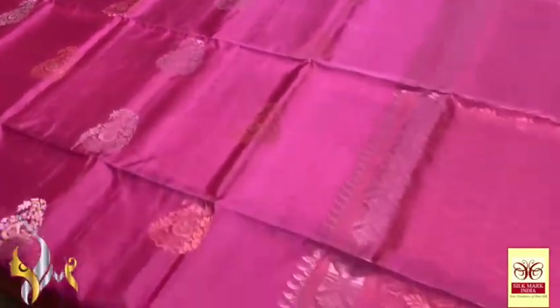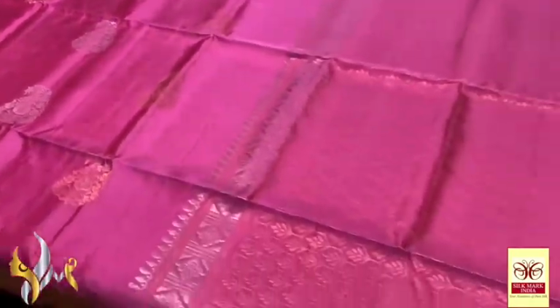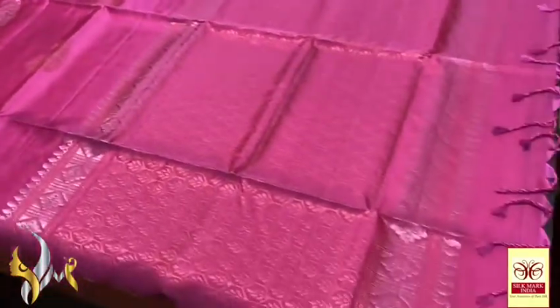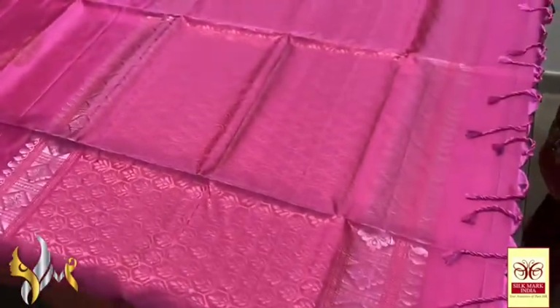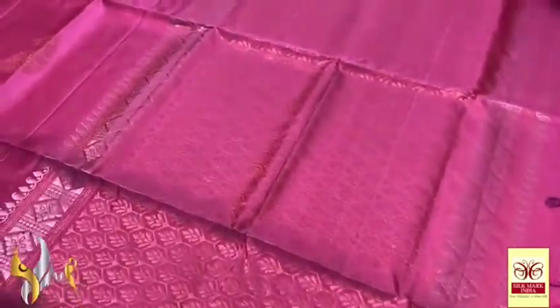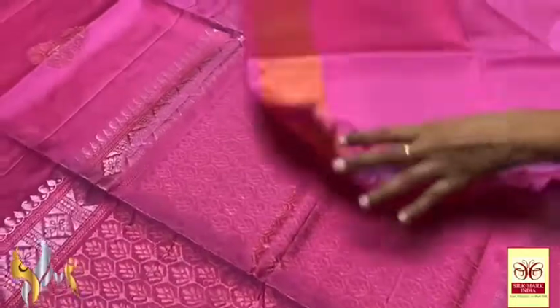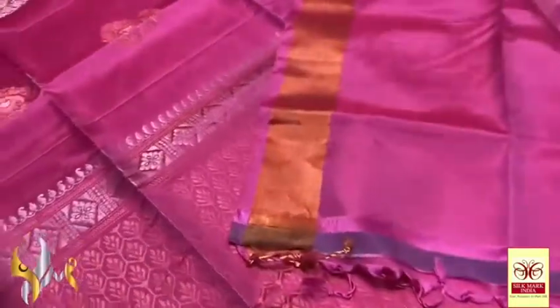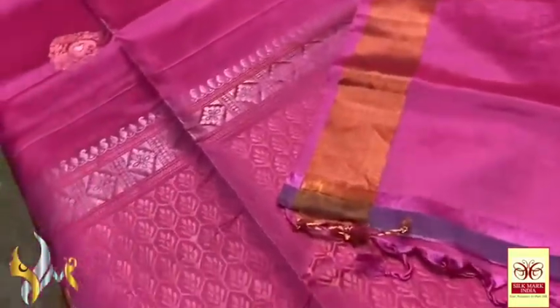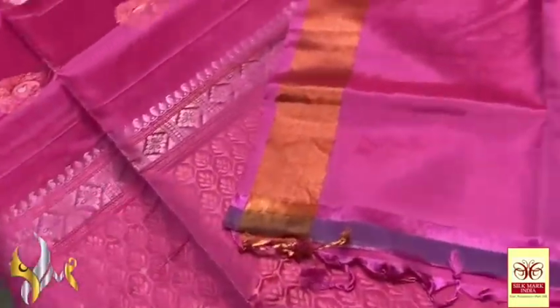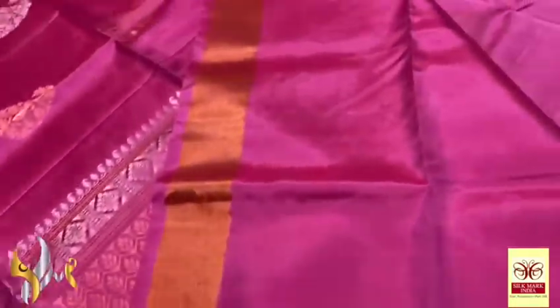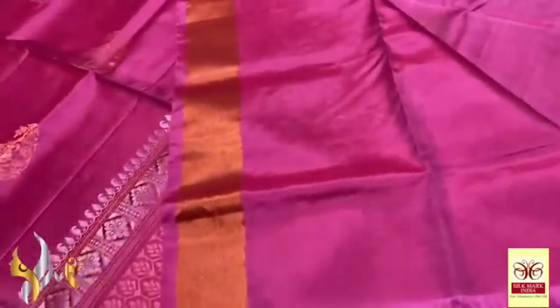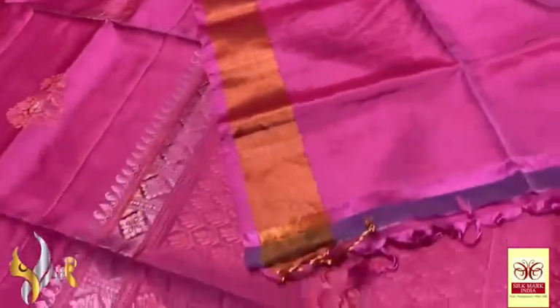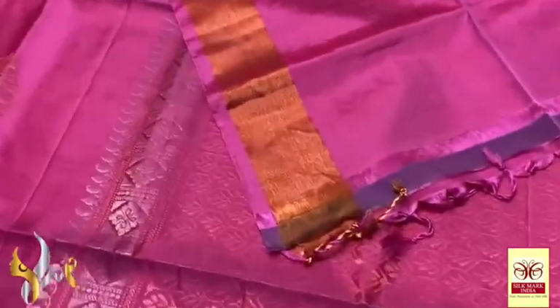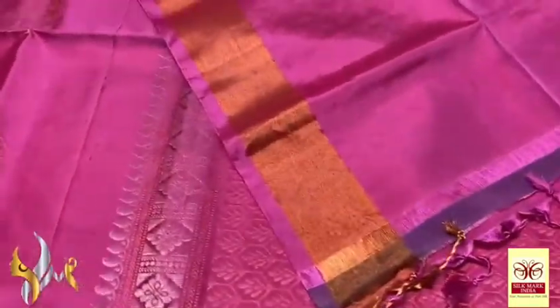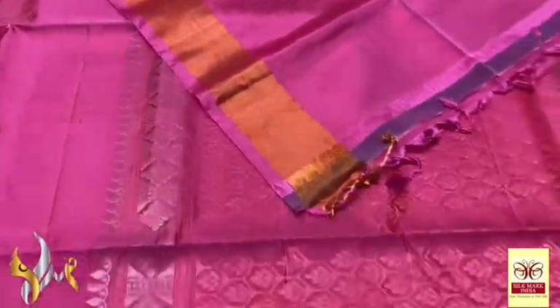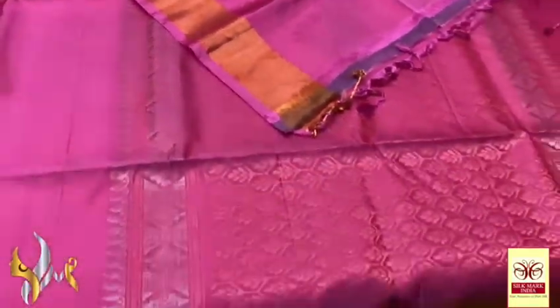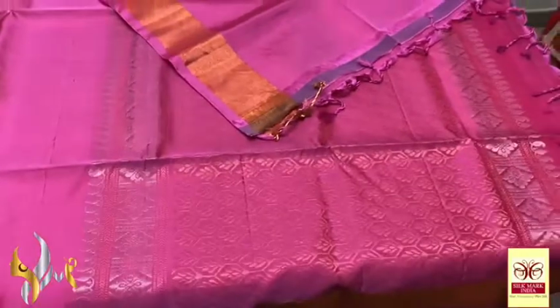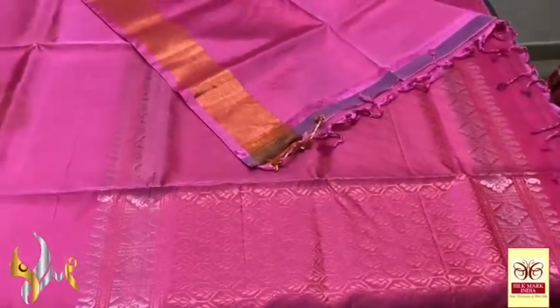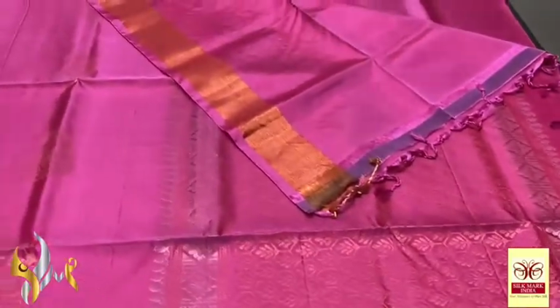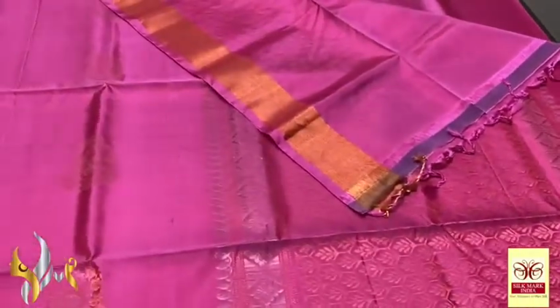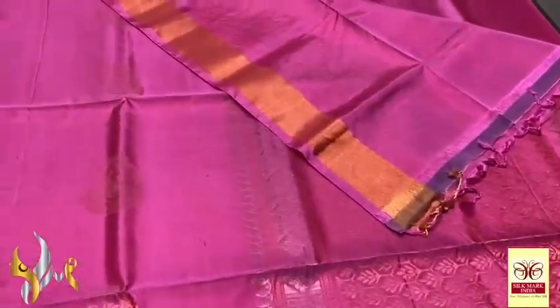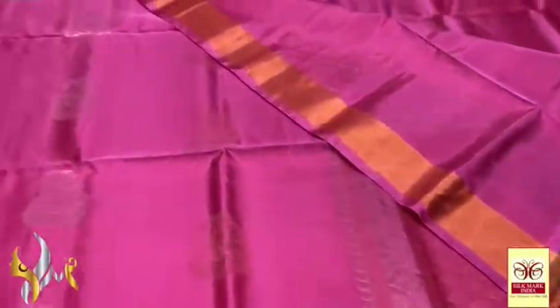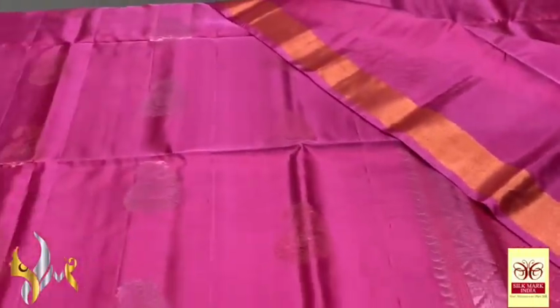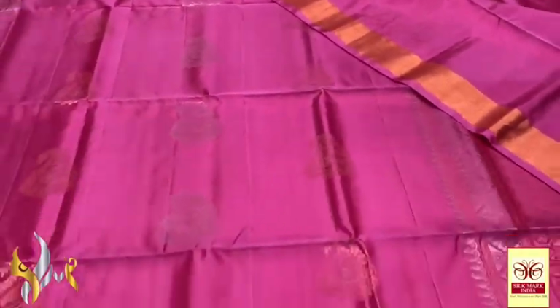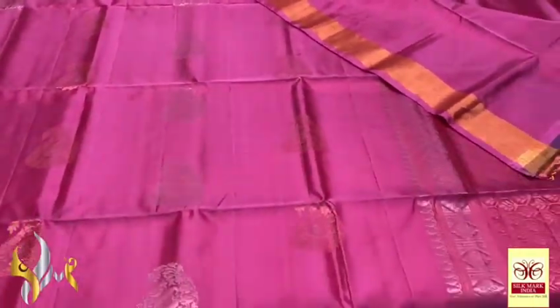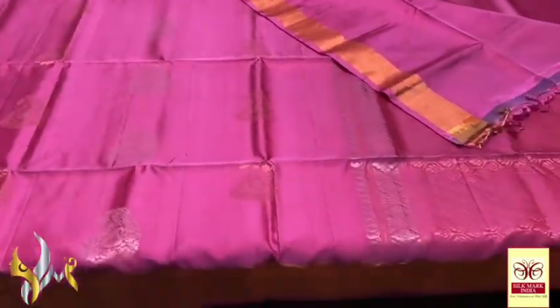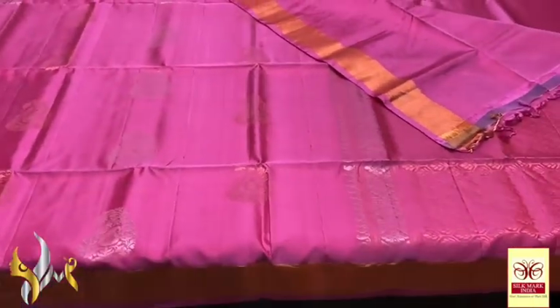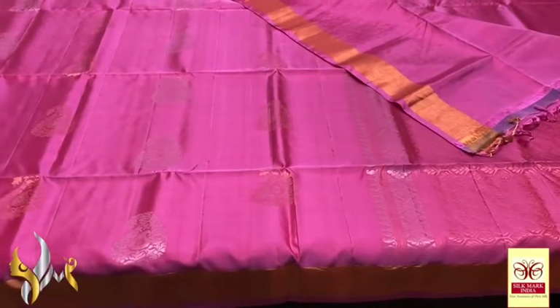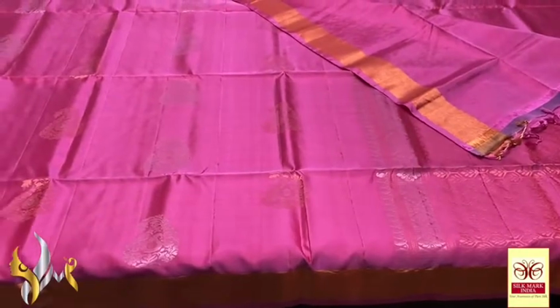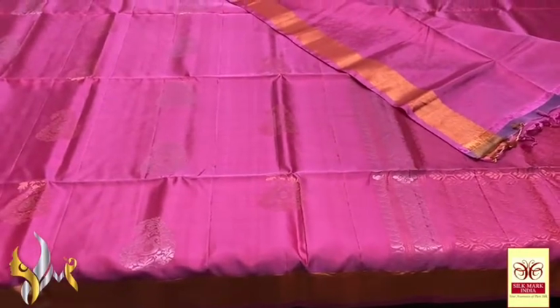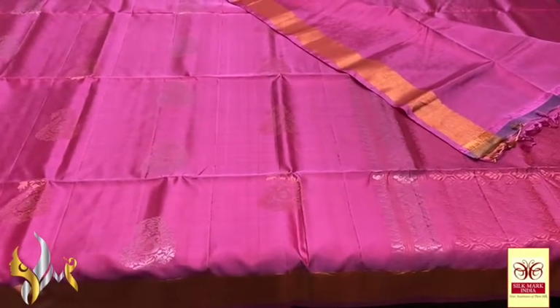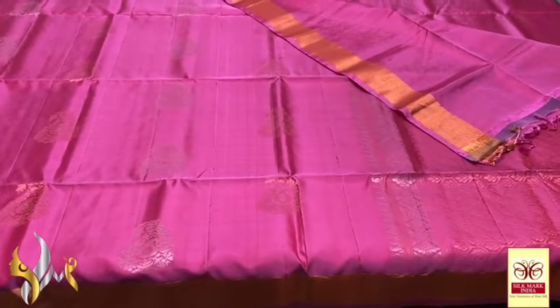Very elegant — the whole saree is in pink with beautiful pallu design. We also have plain blouse piece. Pallu is done using copper and silver, and pallu tassels are already made. Excellent saree with a beautiful exclusive colour and authentic silk mark.